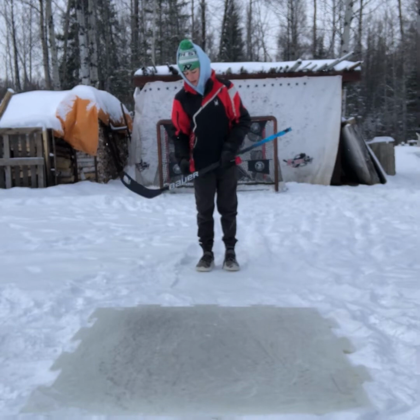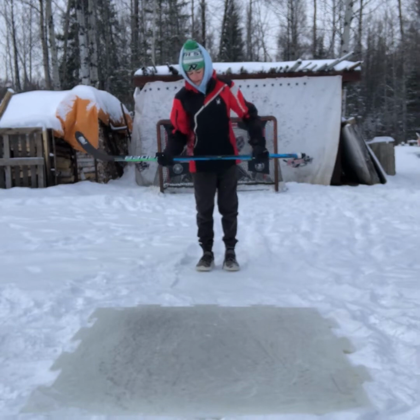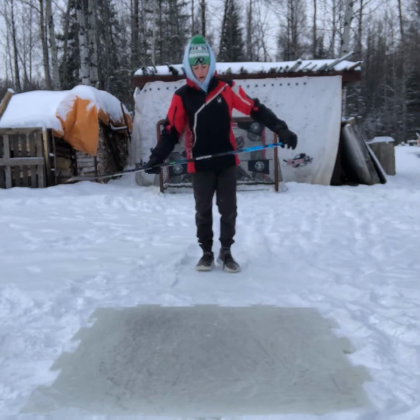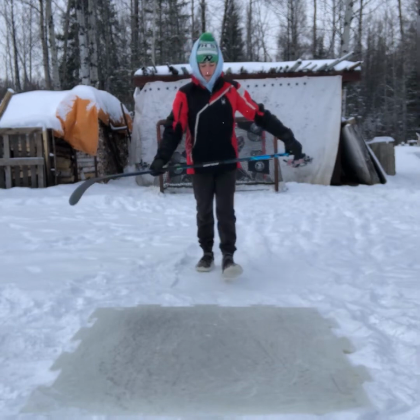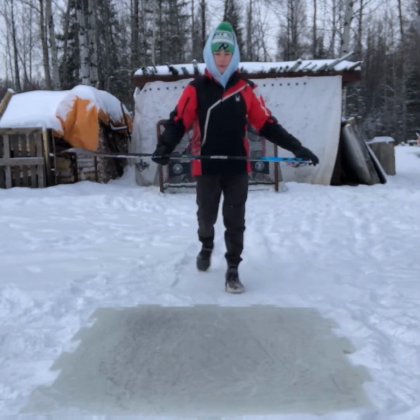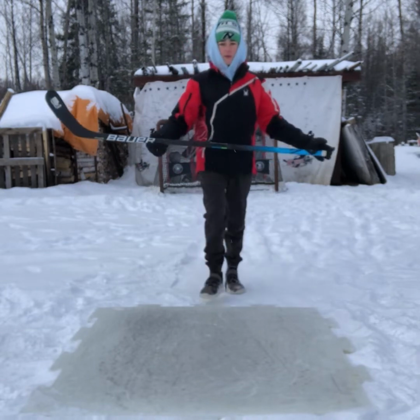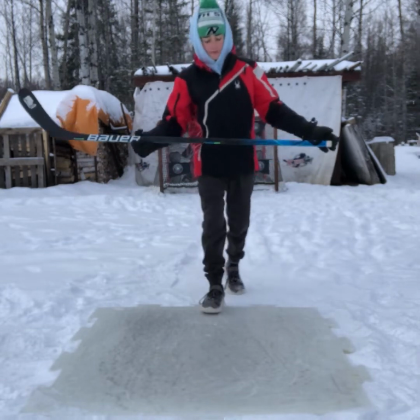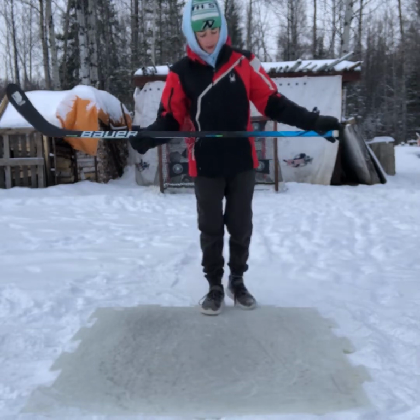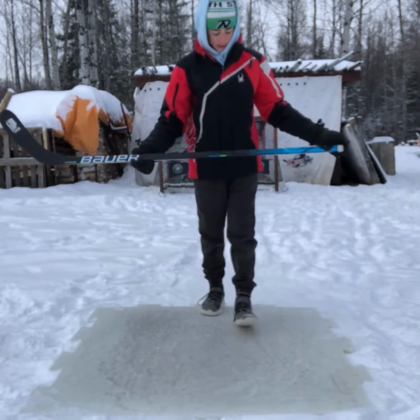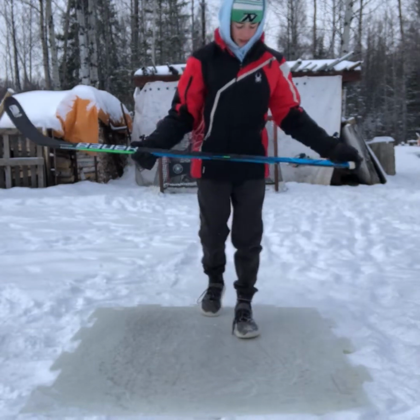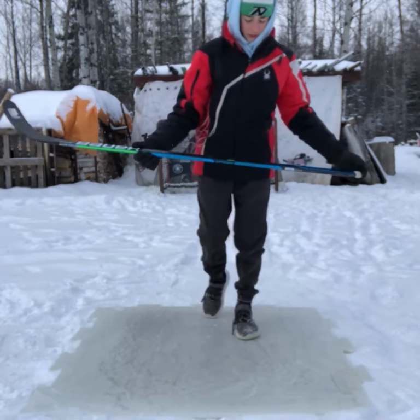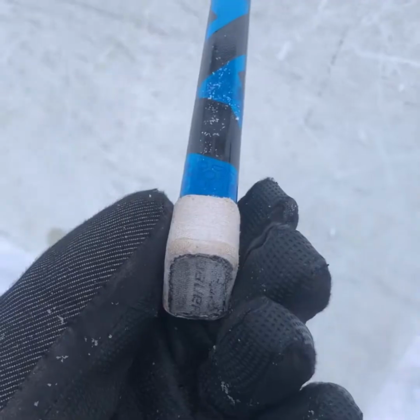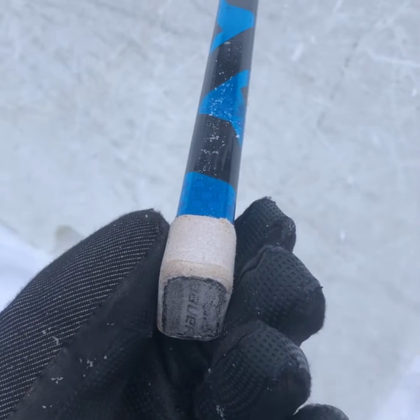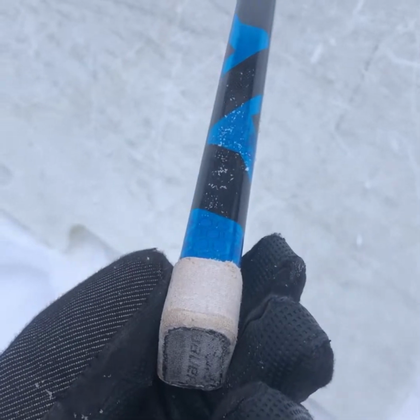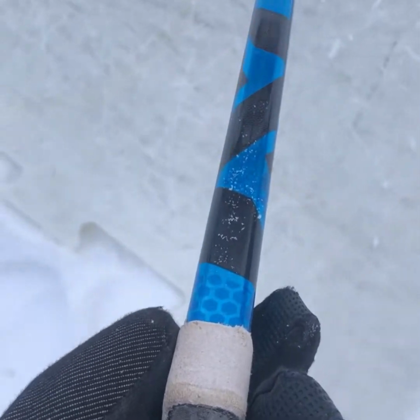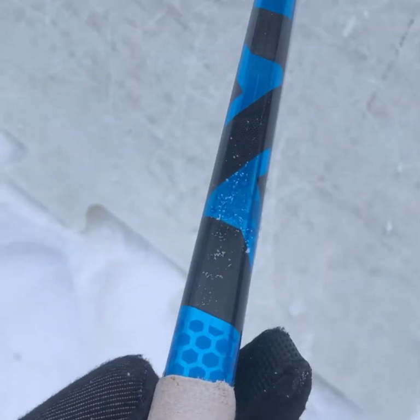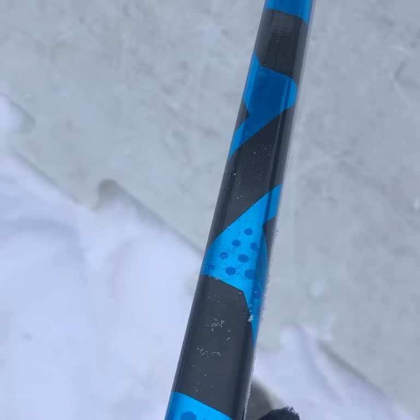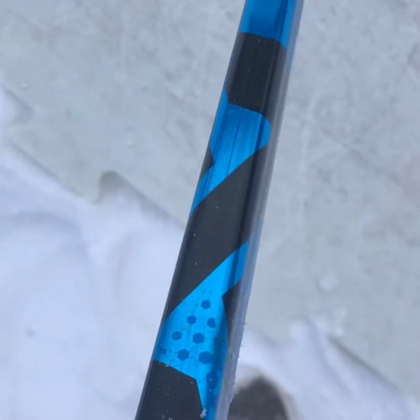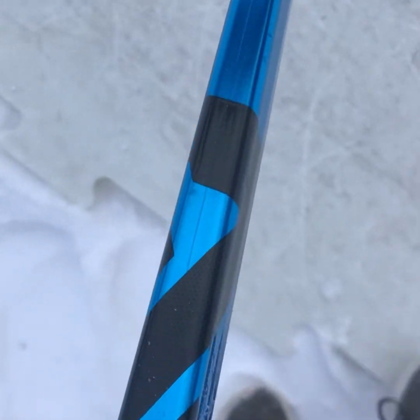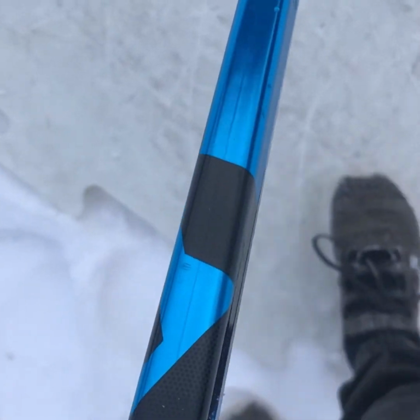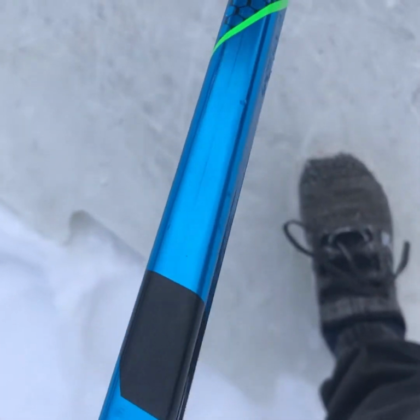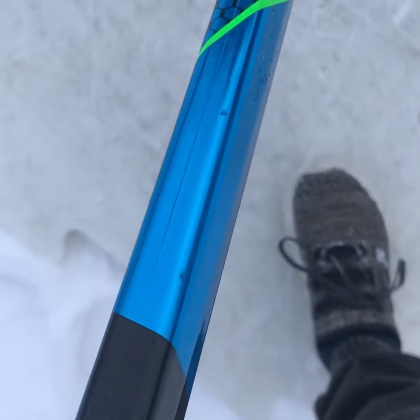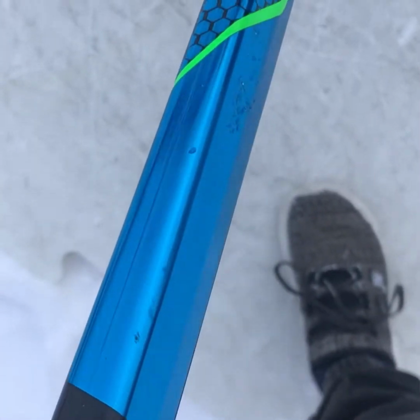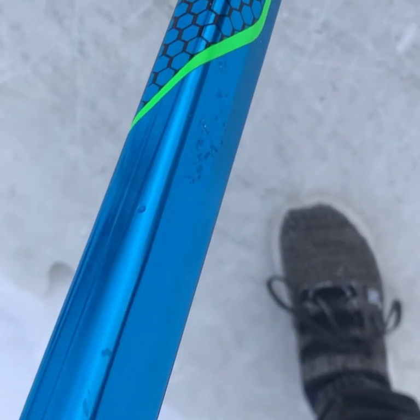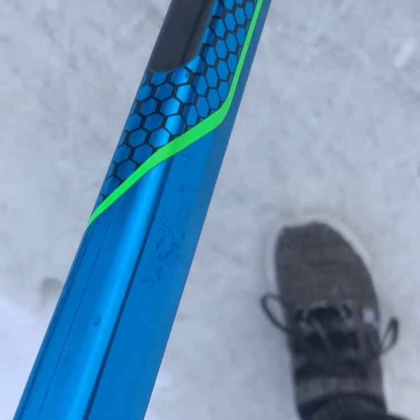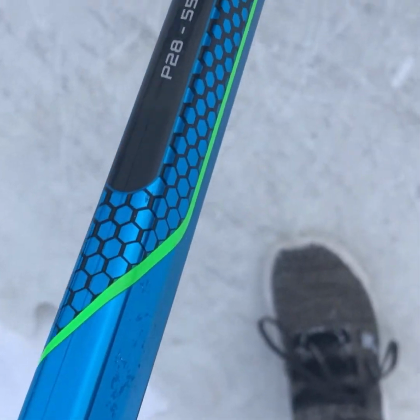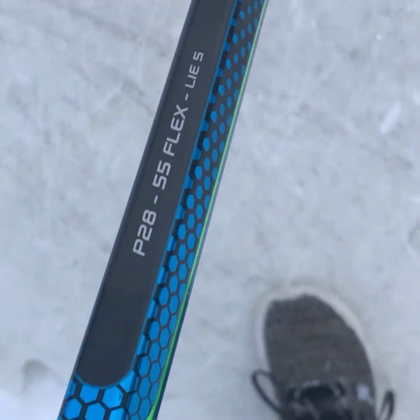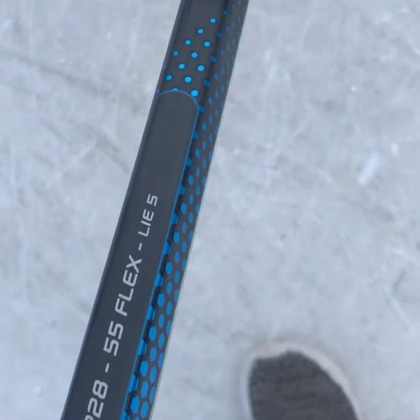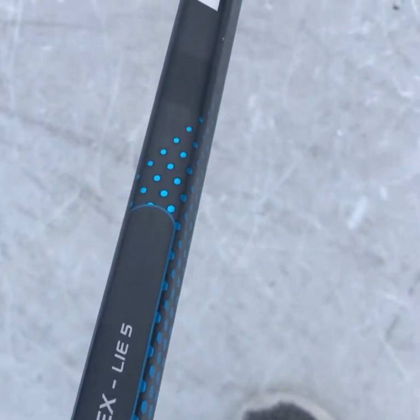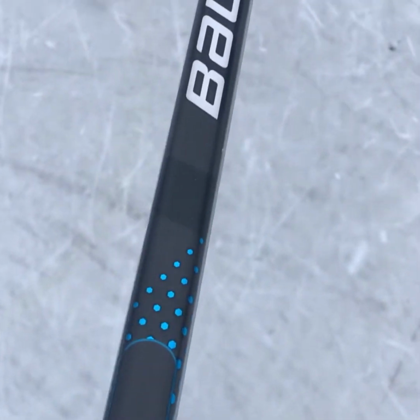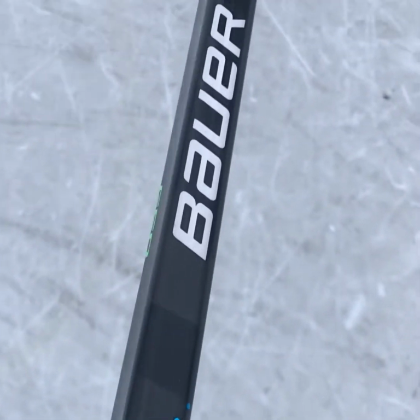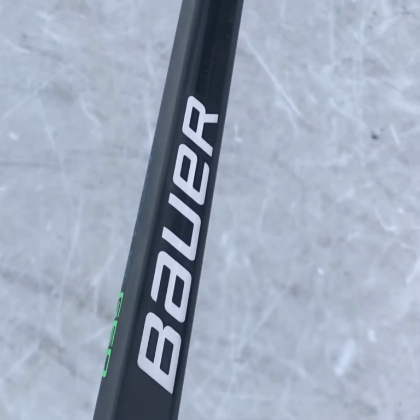Today we're going to be reviewing the Bauer Nexus Geo. First things first, the five-sided shaft — as you can see, the stick has five sides to it, just like the Bauer 80V.